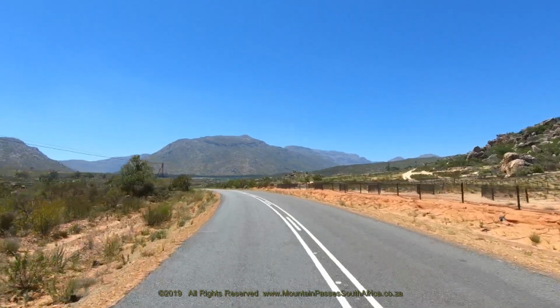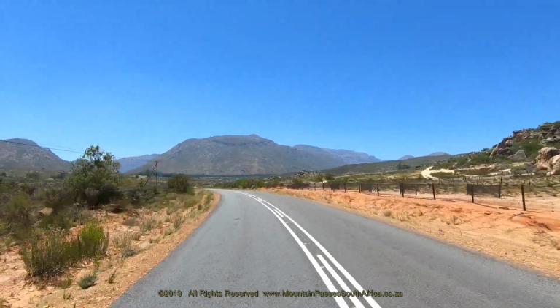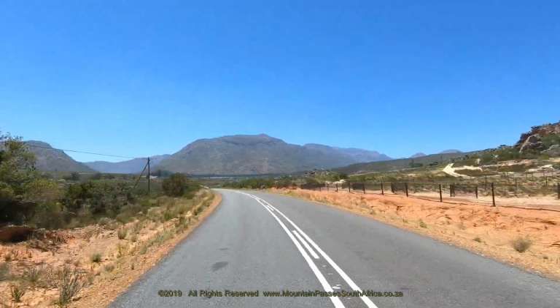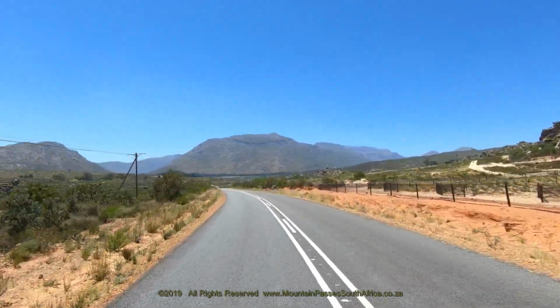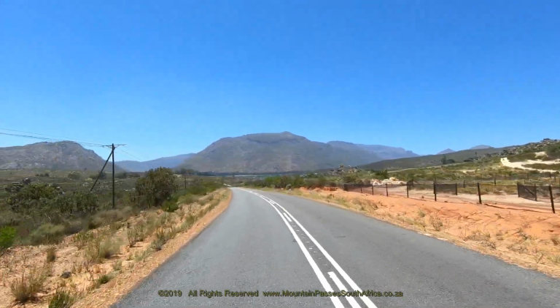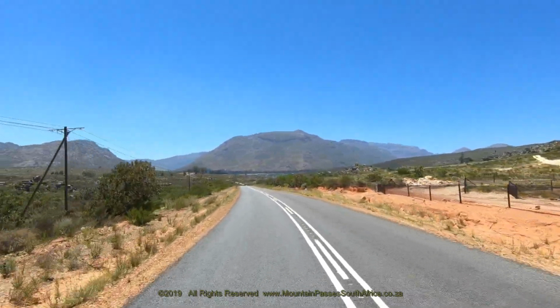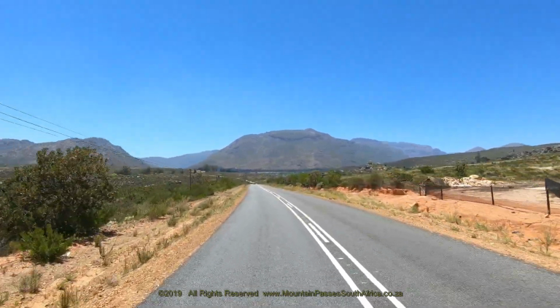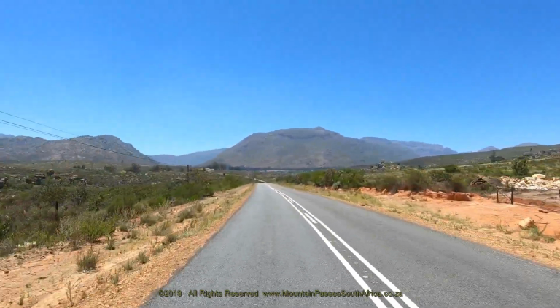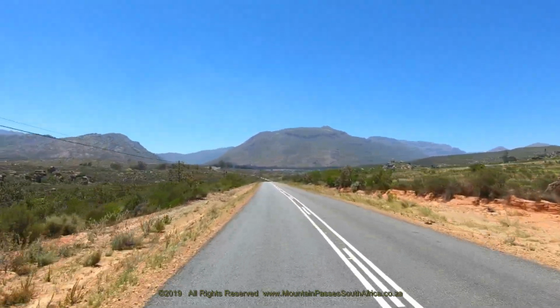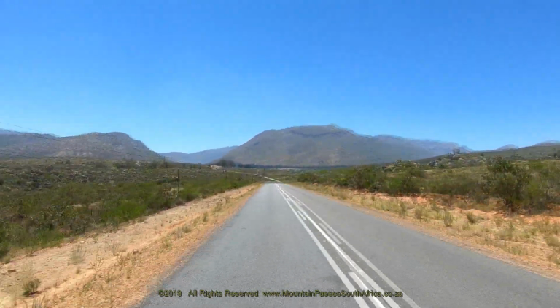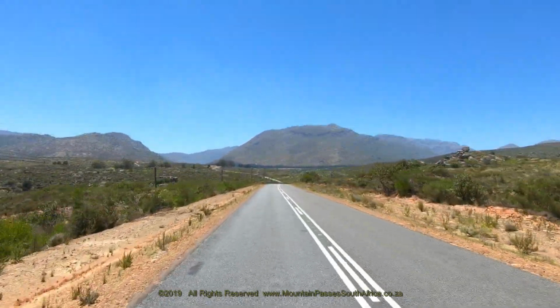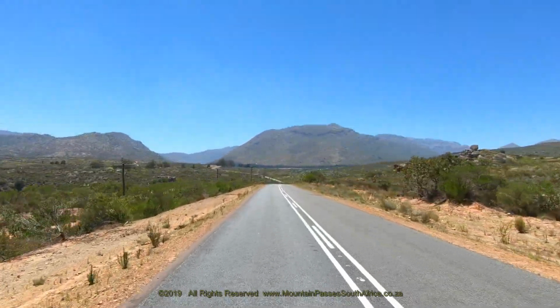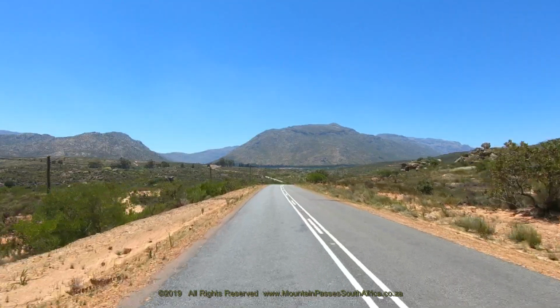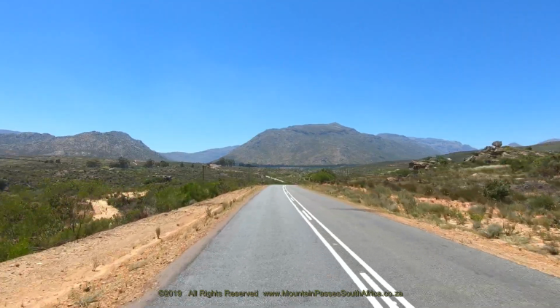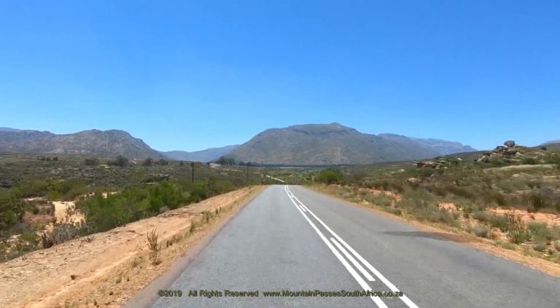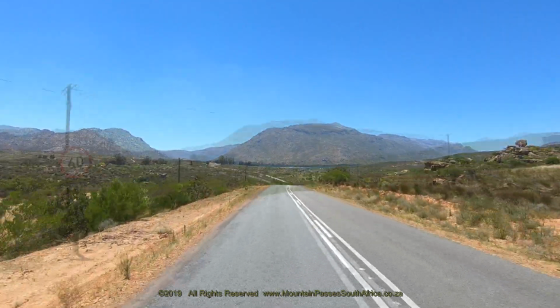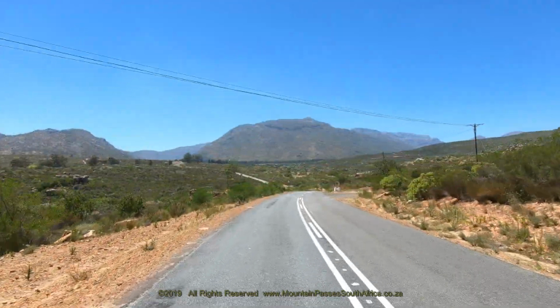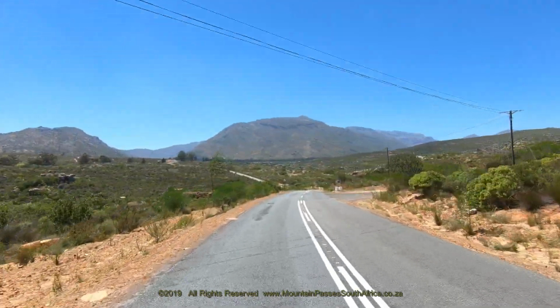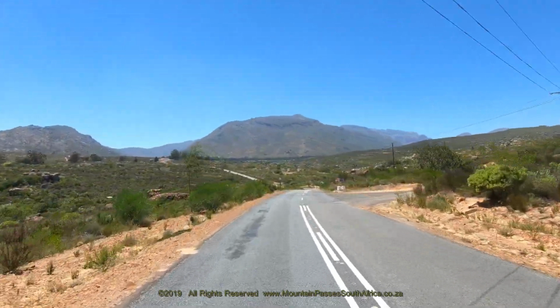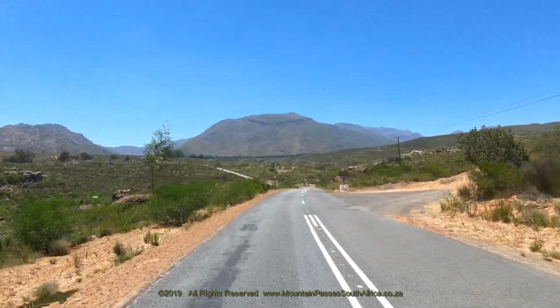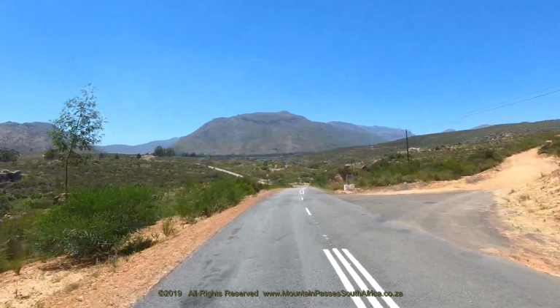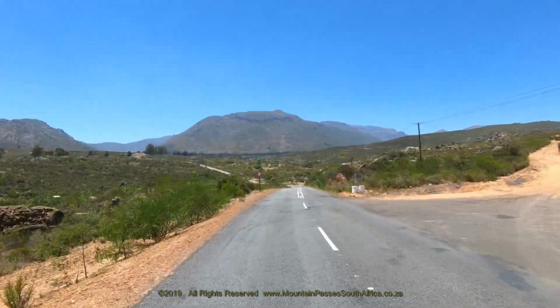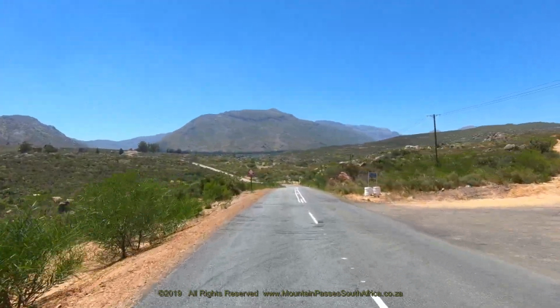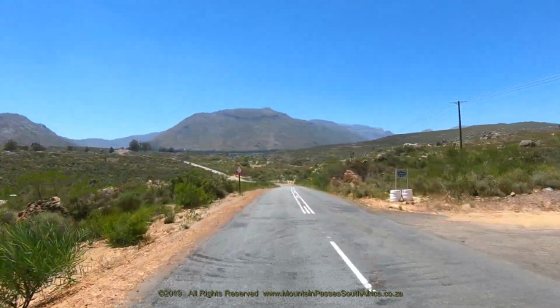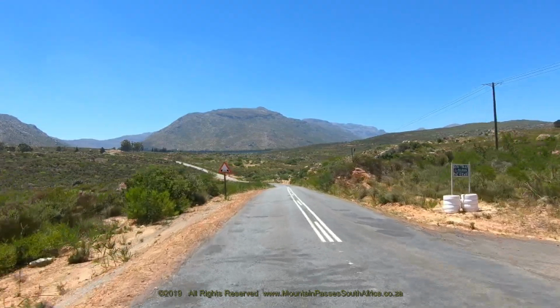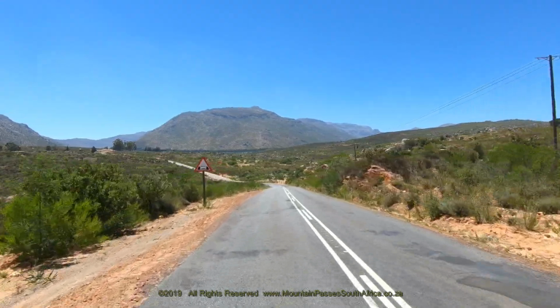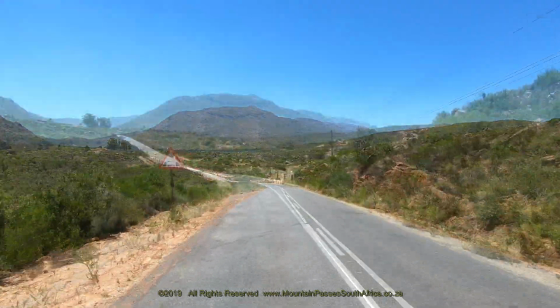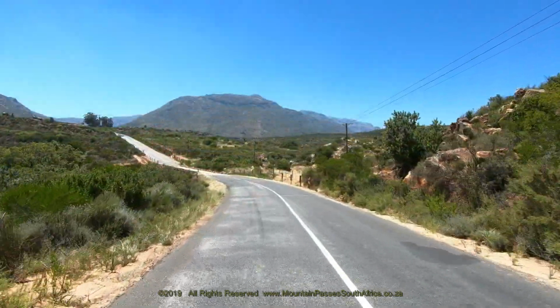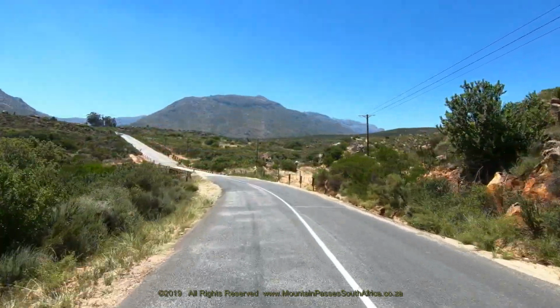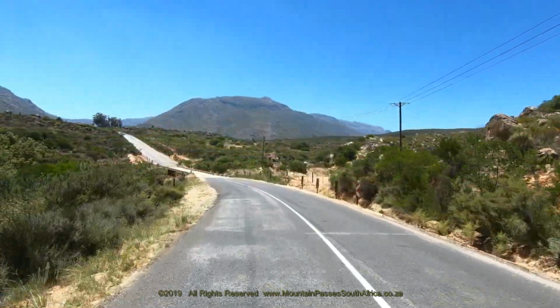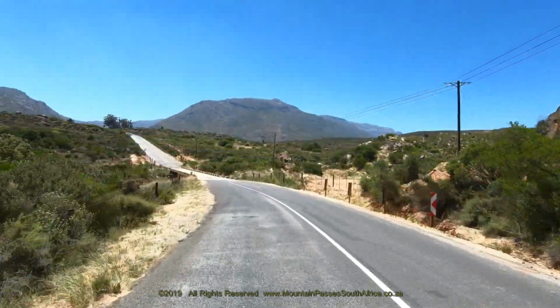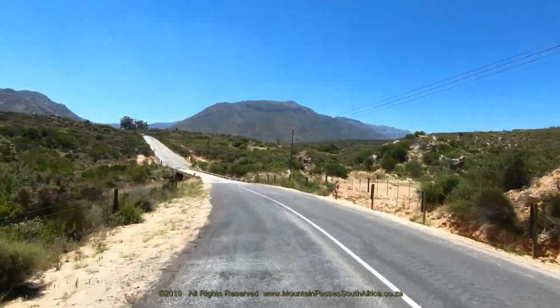As the bridge is approached, two distinct mountains are visible ahead in the distance. The smaller peak on the left is Toppiseberg at 906 meters, and the bigger one is Milstienkop at 1,224 meters.